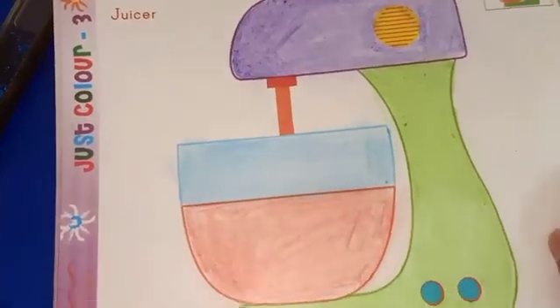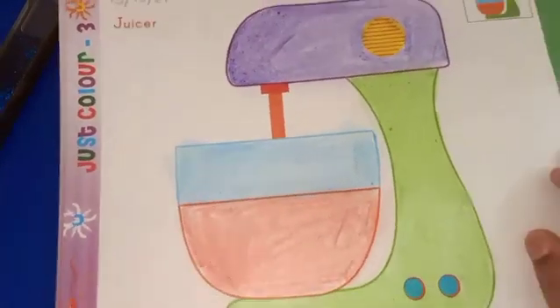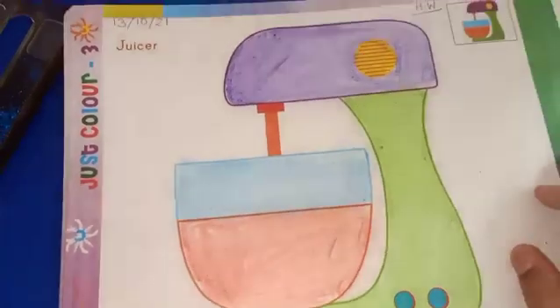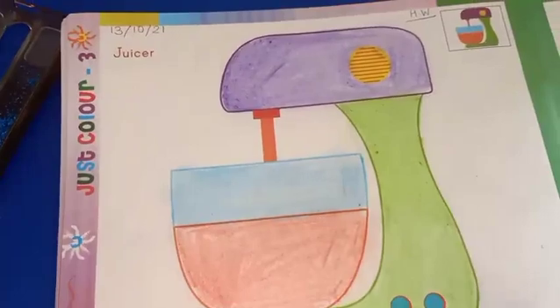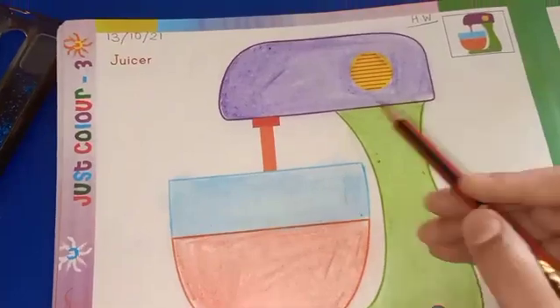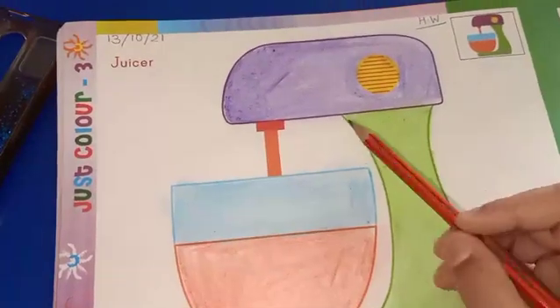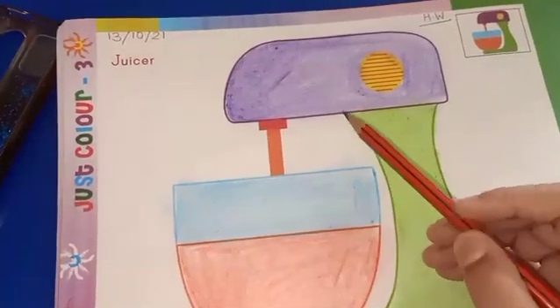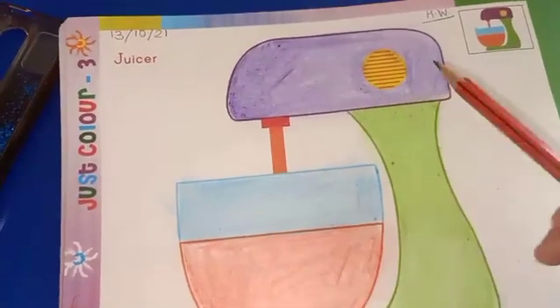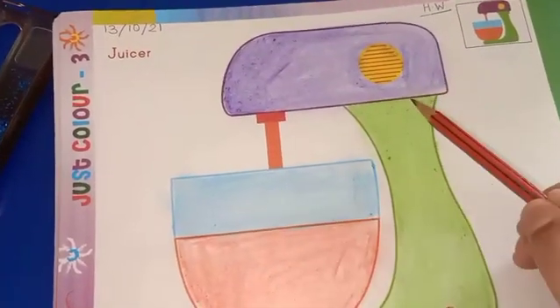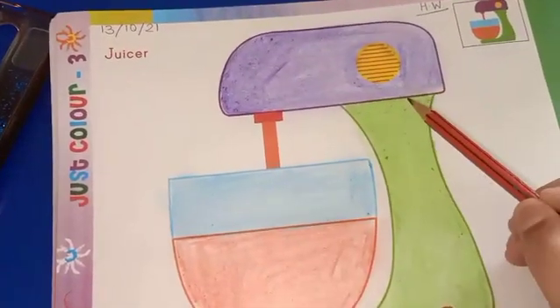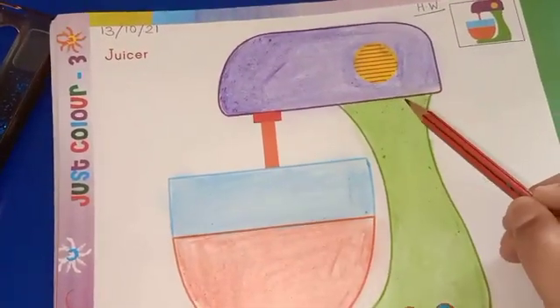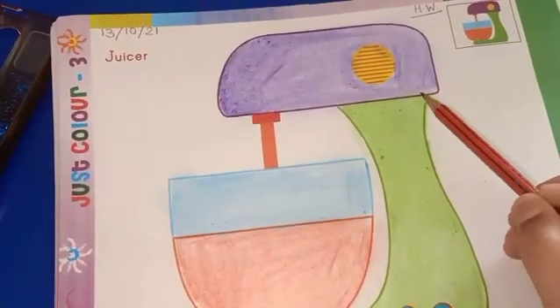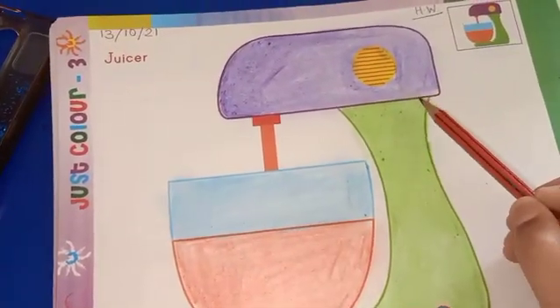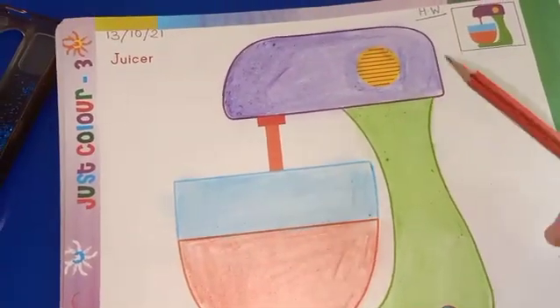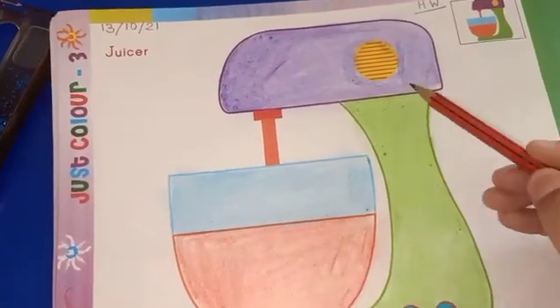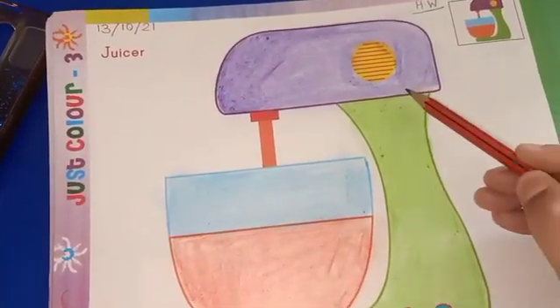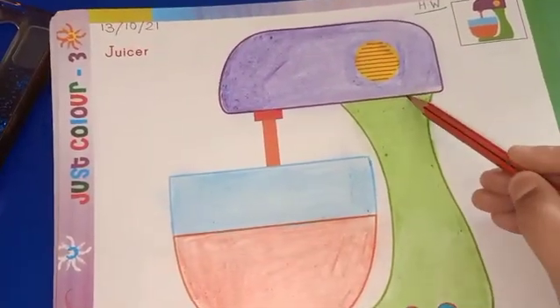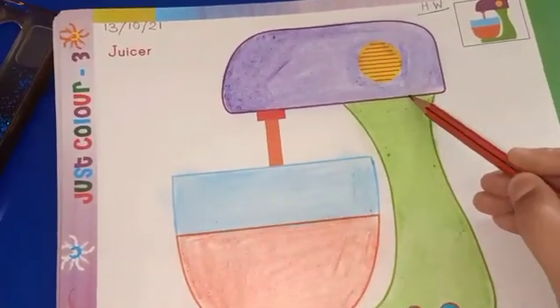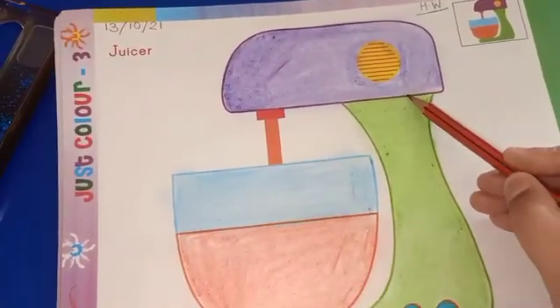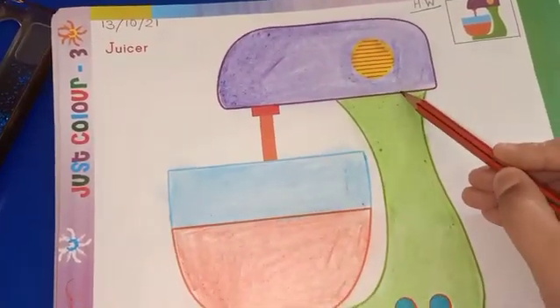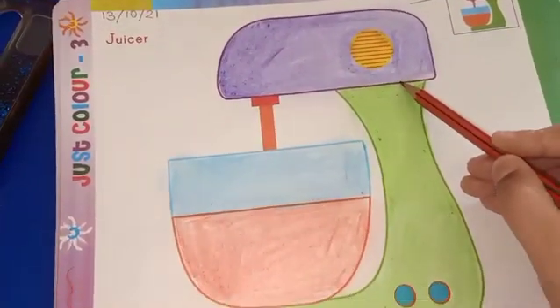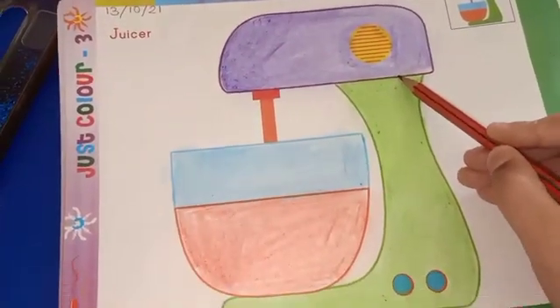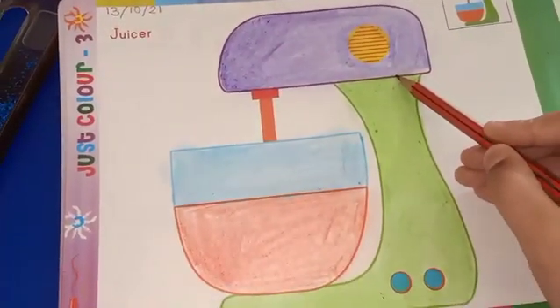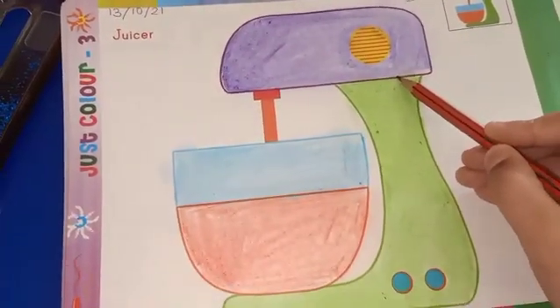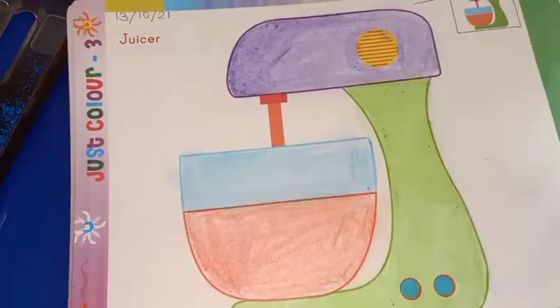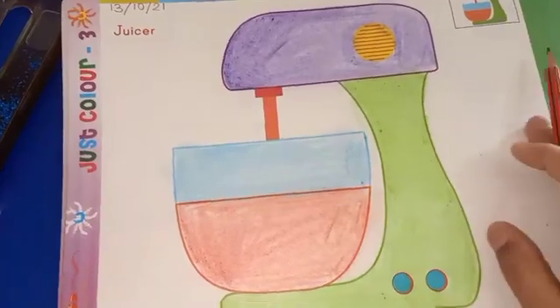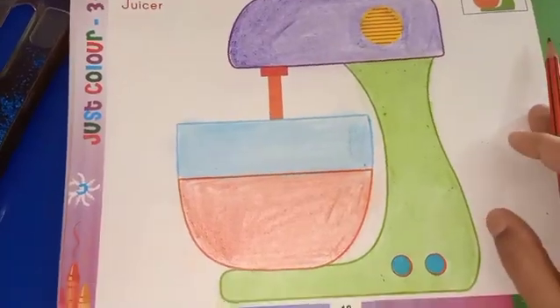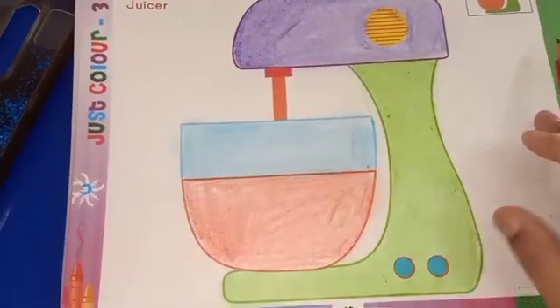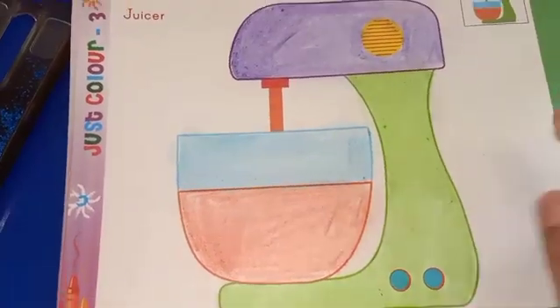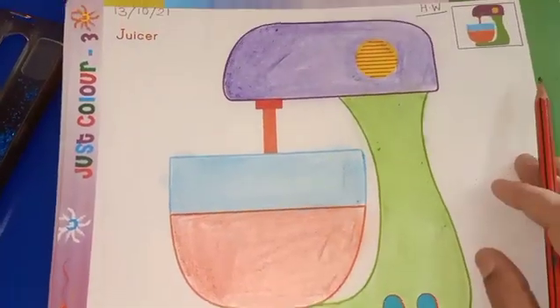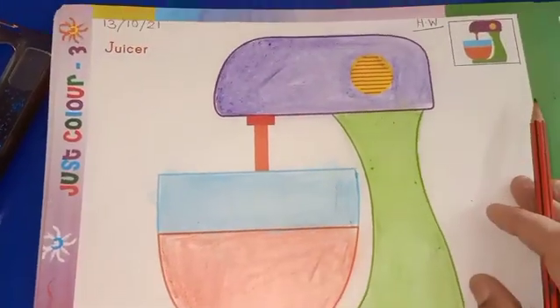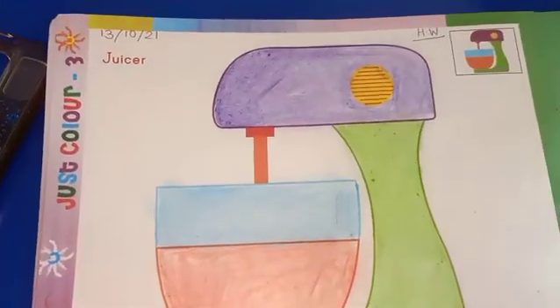So bachay, today we will do coloring in juicer. What is this? Juicer. Okay, so let's start.